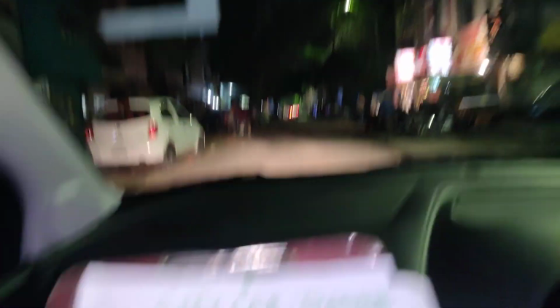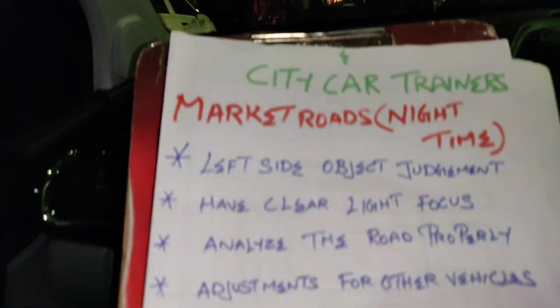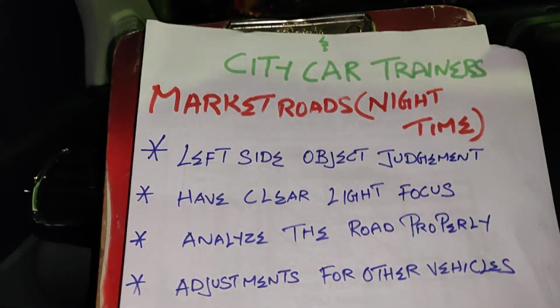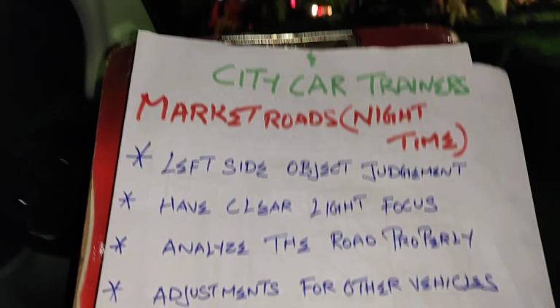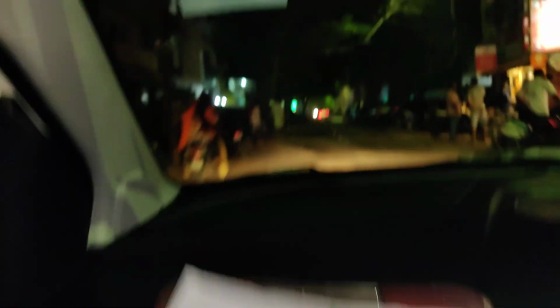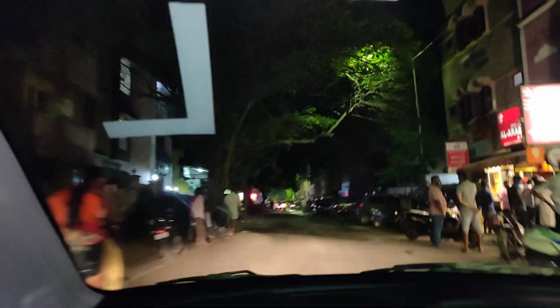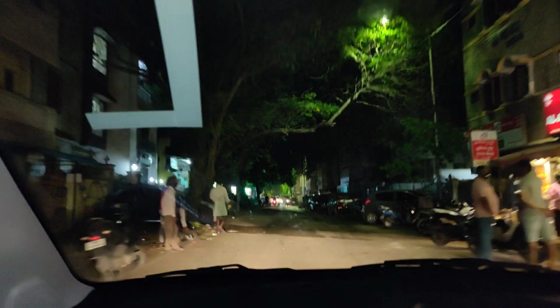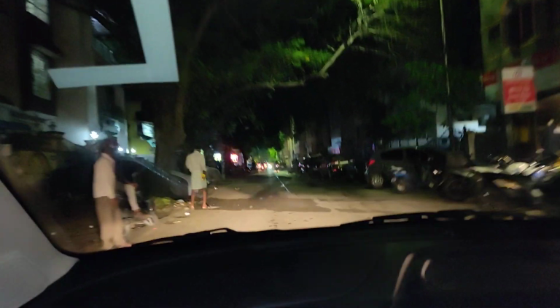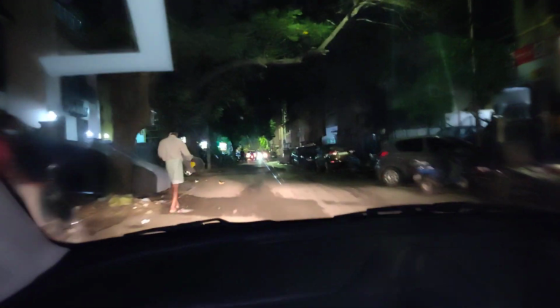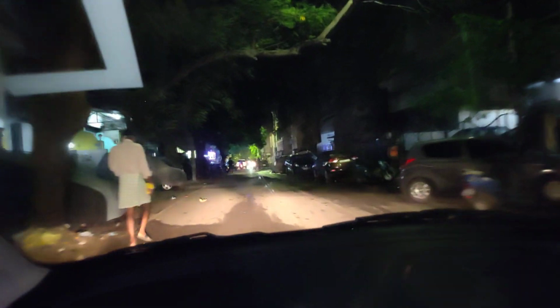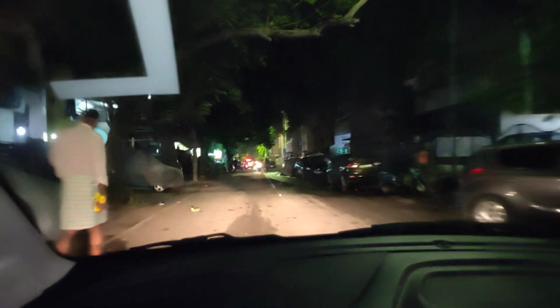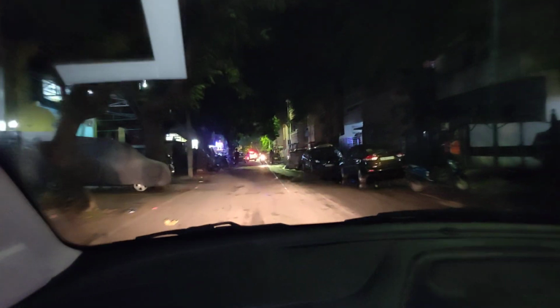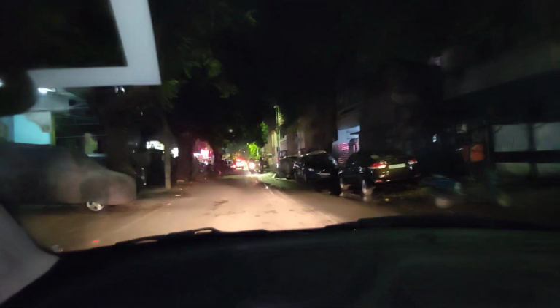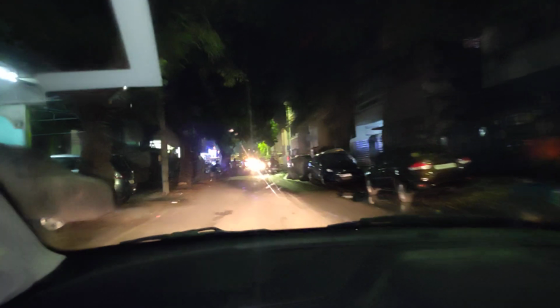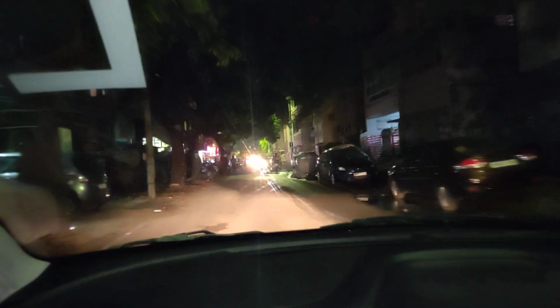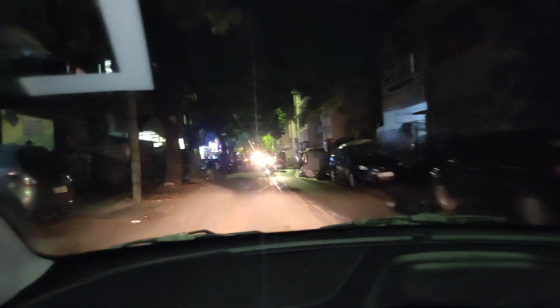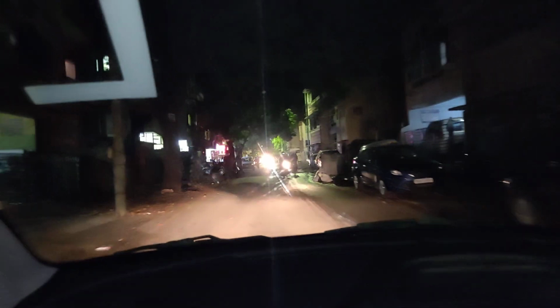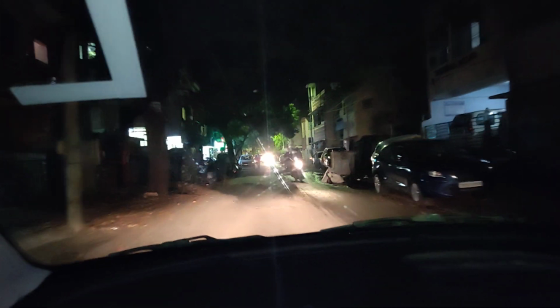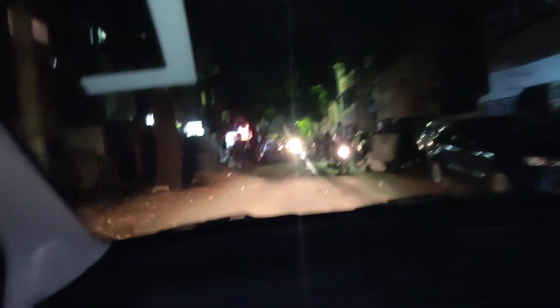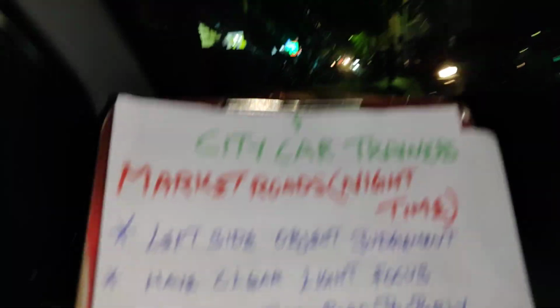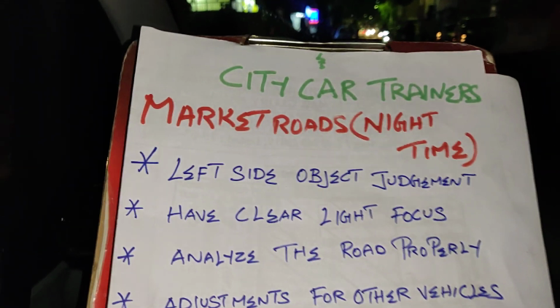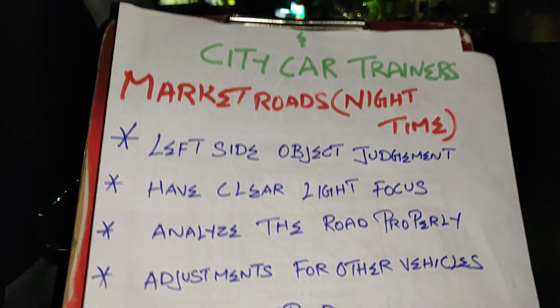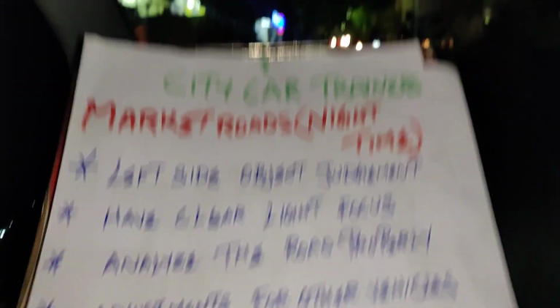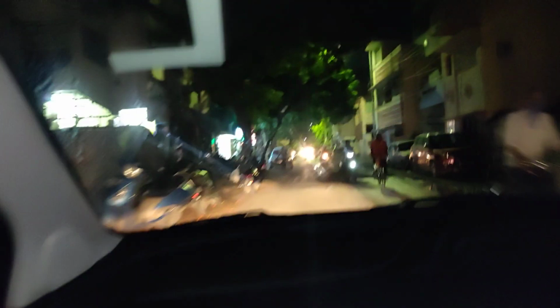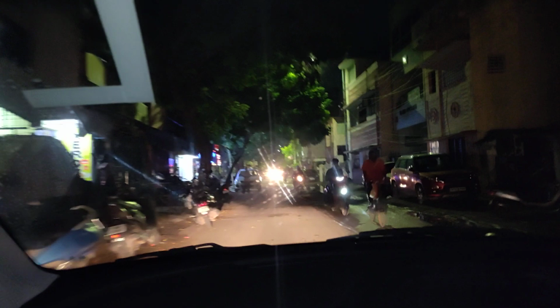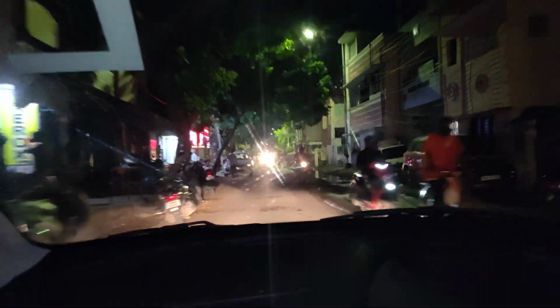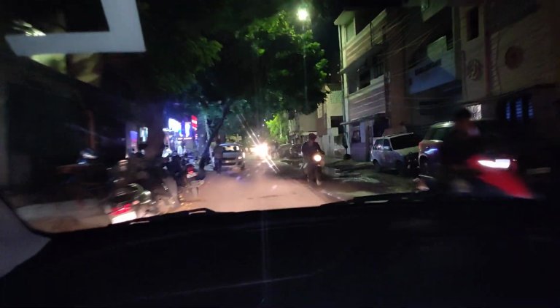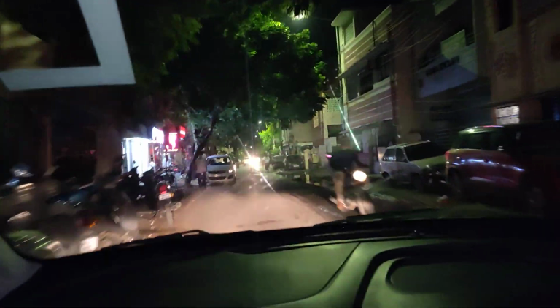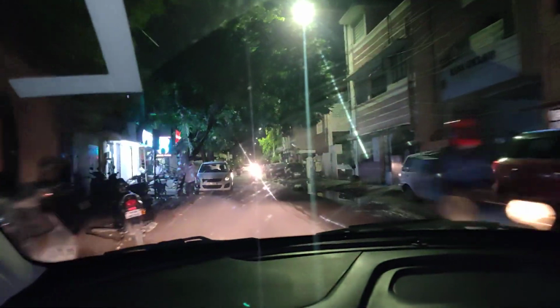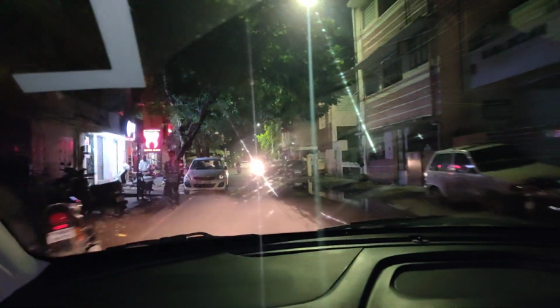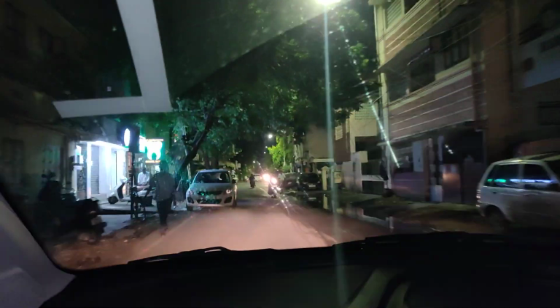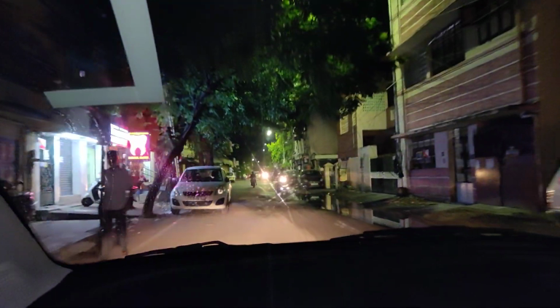Have clear light focus. We must adjust to the right vehicle and adjust the road properly. Analyze the road properly — the road length and width of the road. We must assess the circuit.